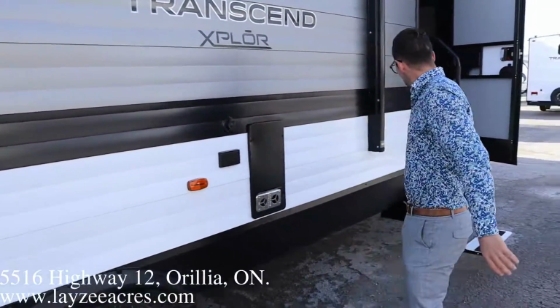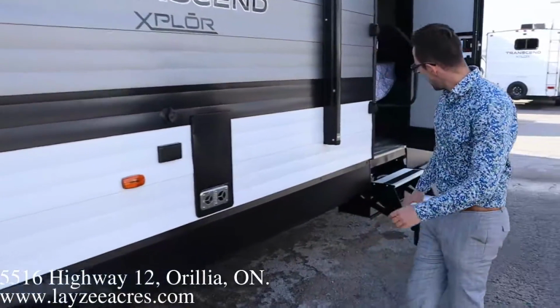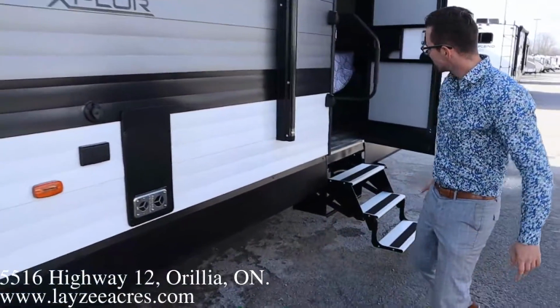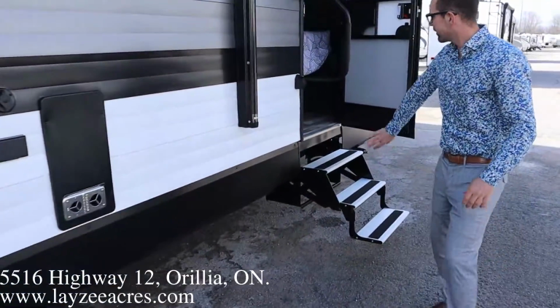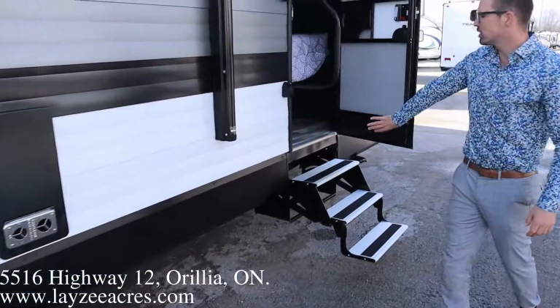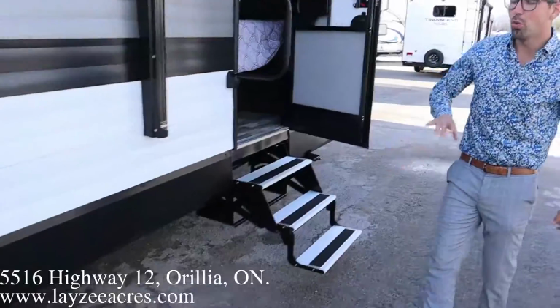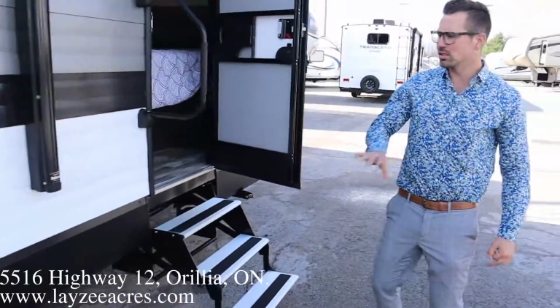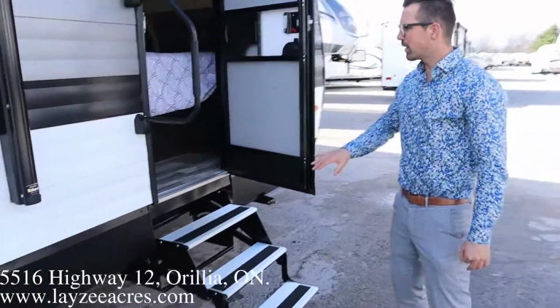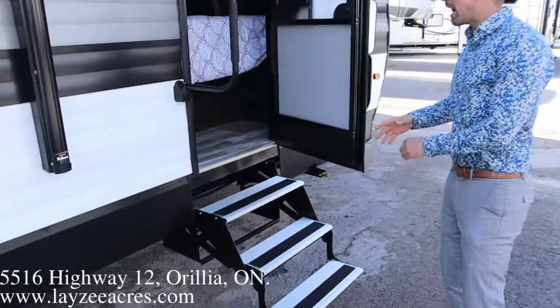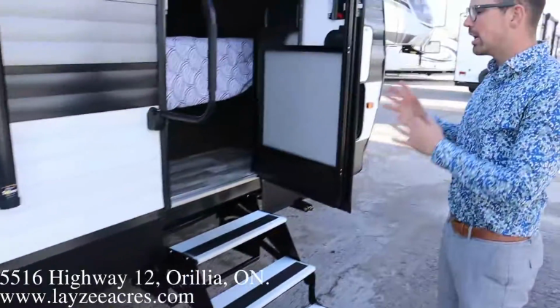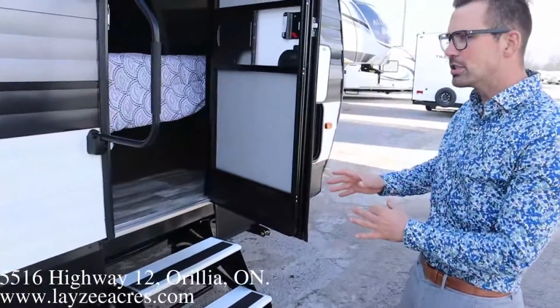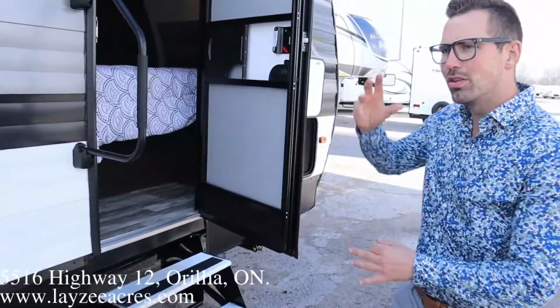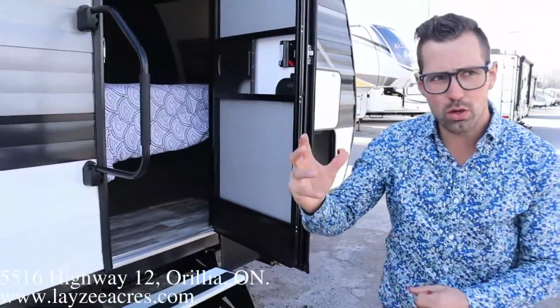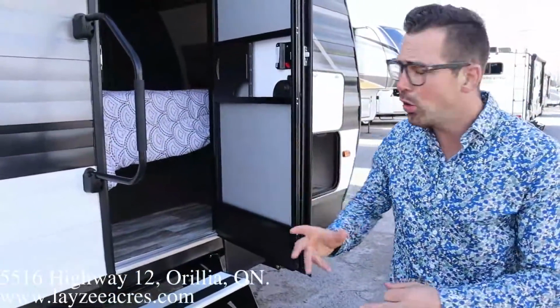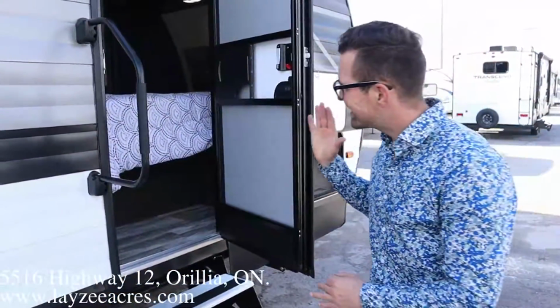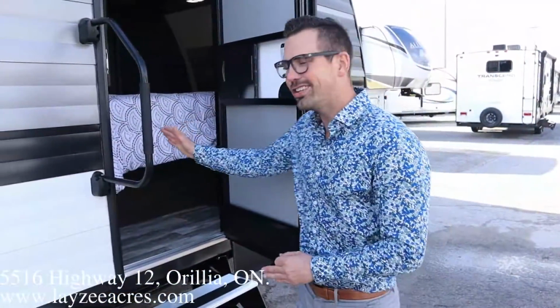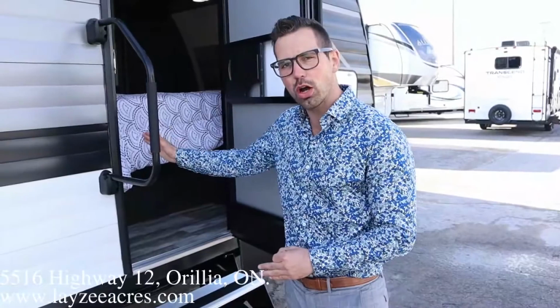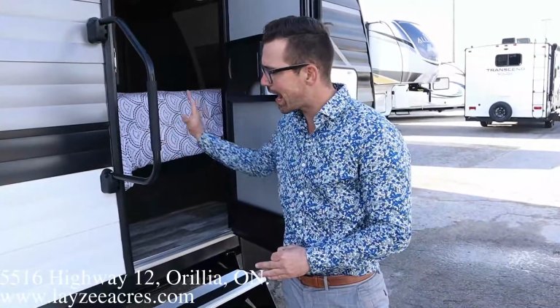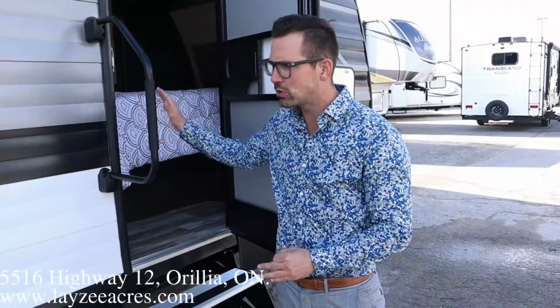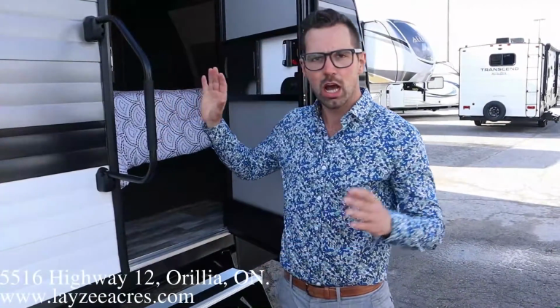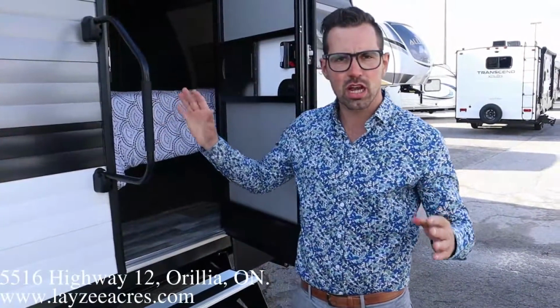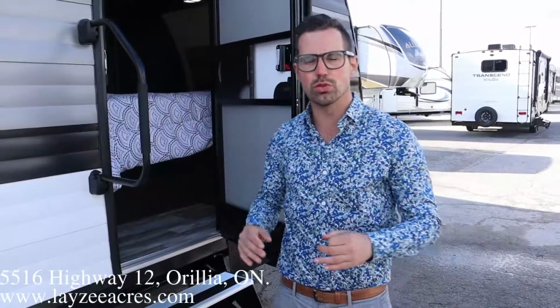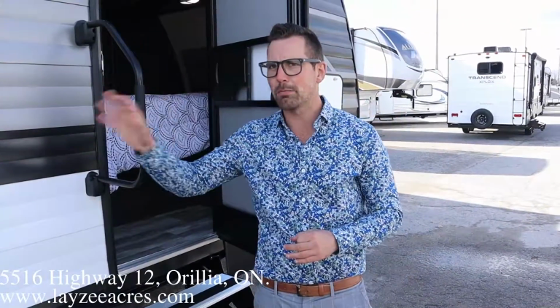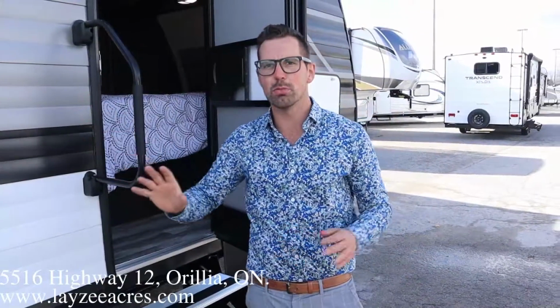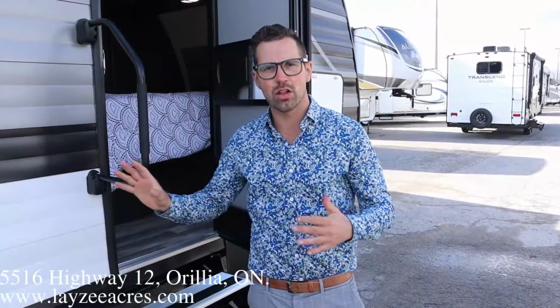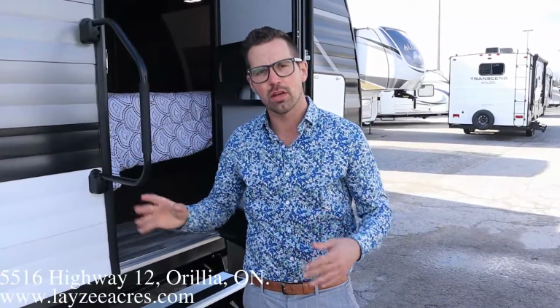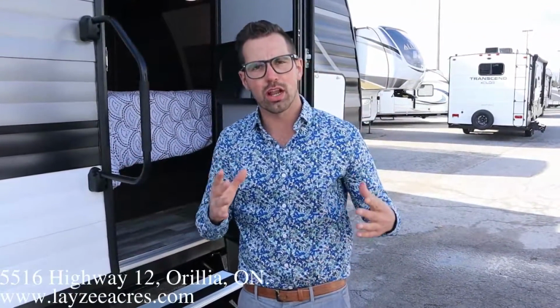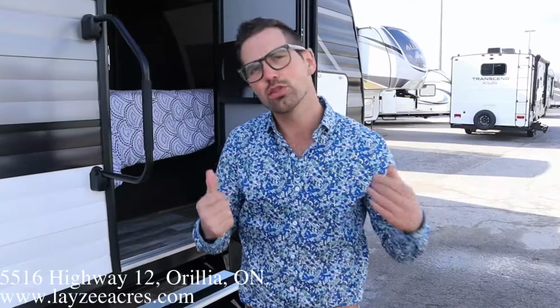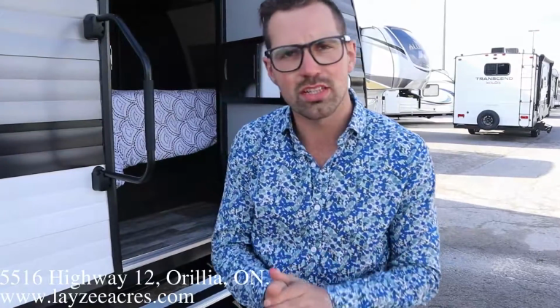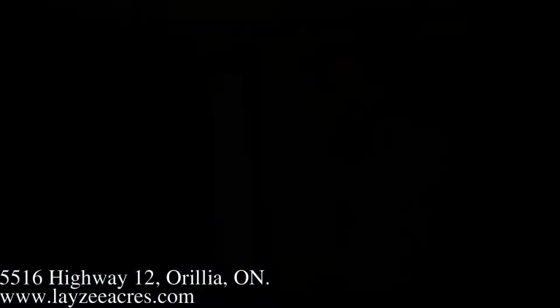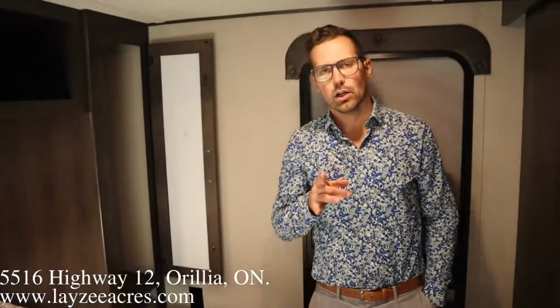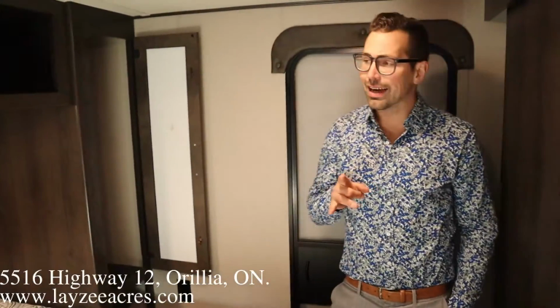Outside speakers, LED light, range hood vent, furnace vent, outside TV location. Then there's a secondary entrance — and why does that matter? Because with the slide out closed you can still get to your washroom and bedroom on the side of the road, so you don't have to pop the slide open to access all that. Alright guys, let's go have a look inside.